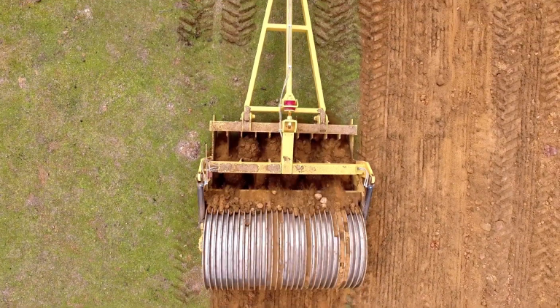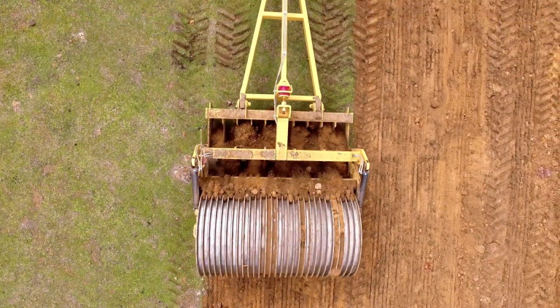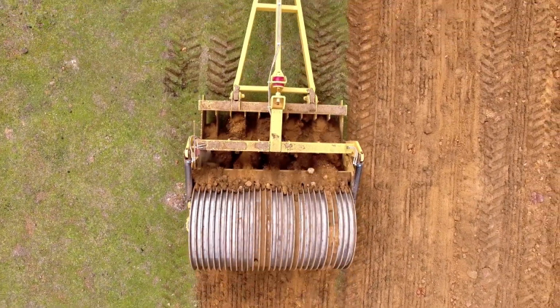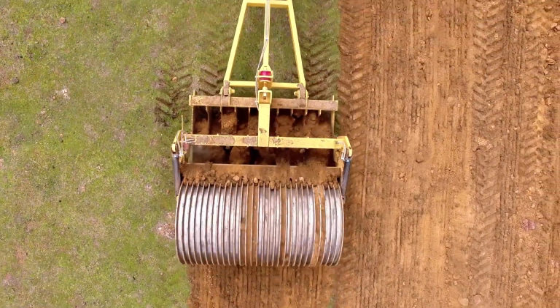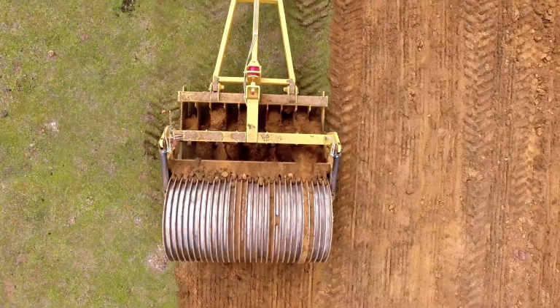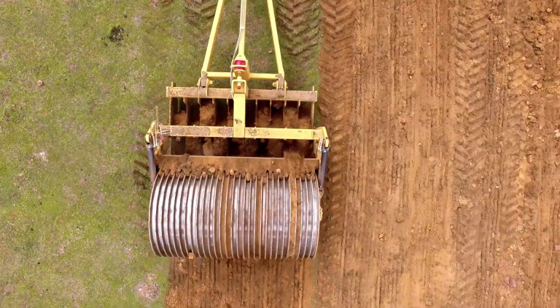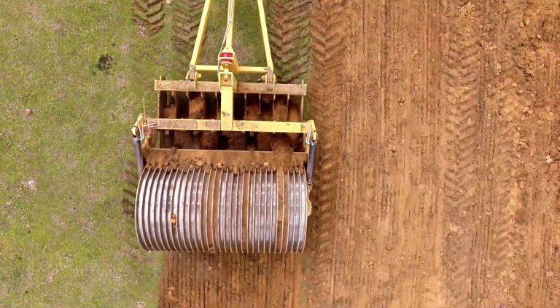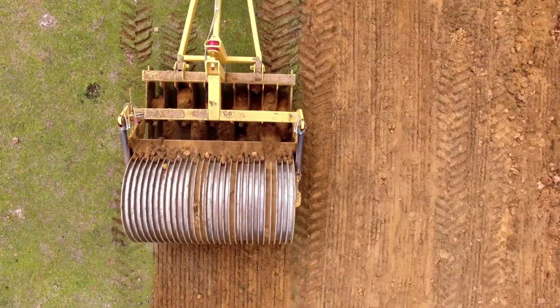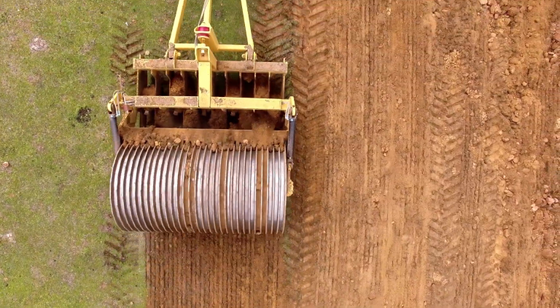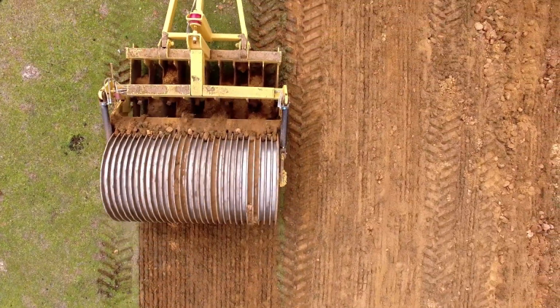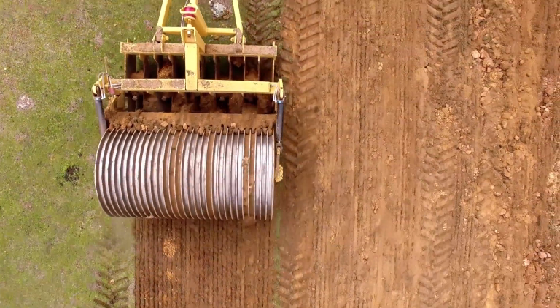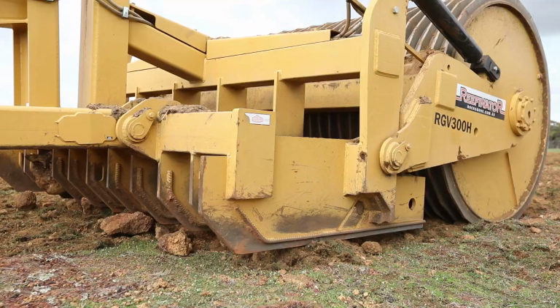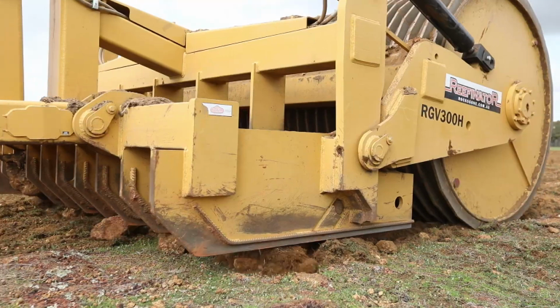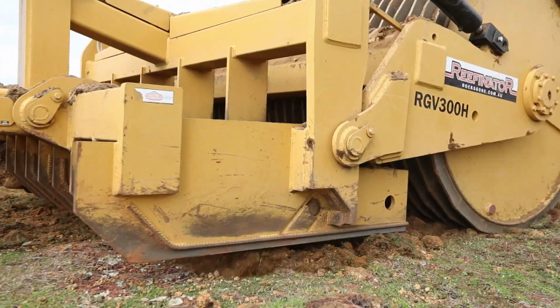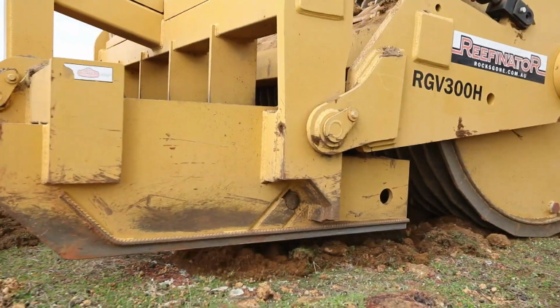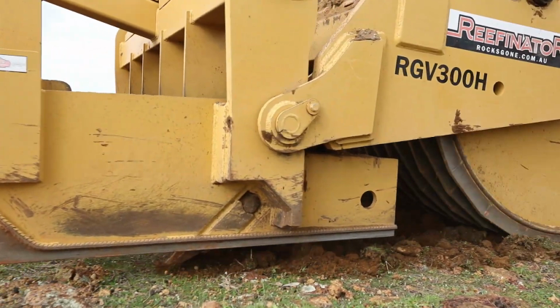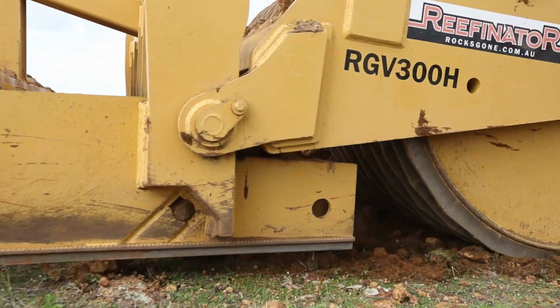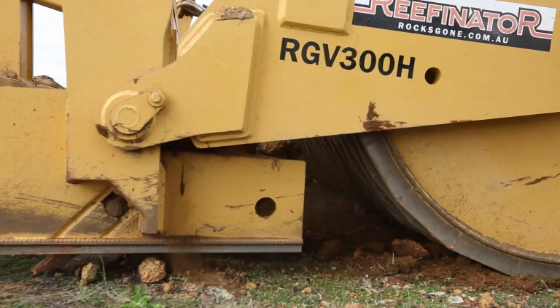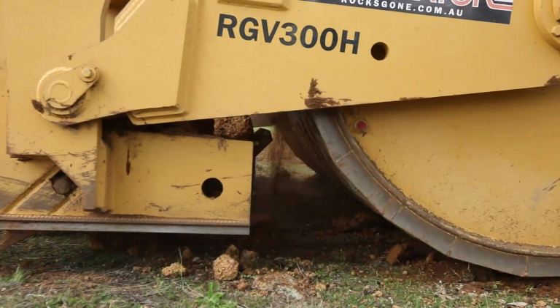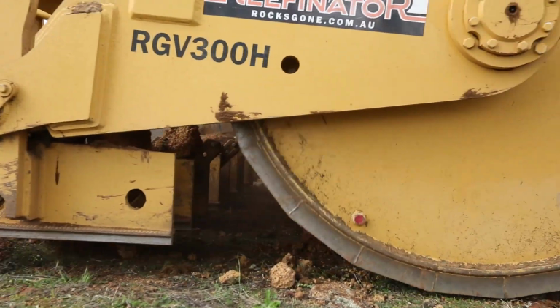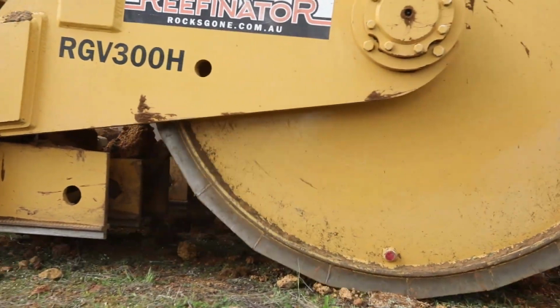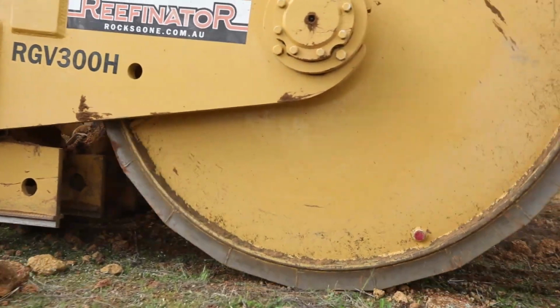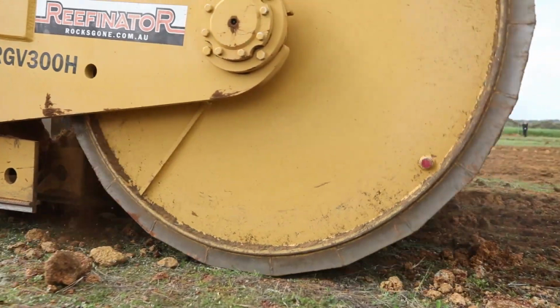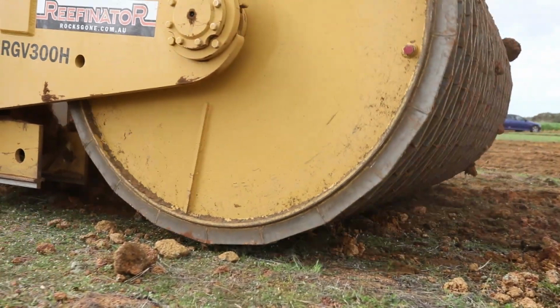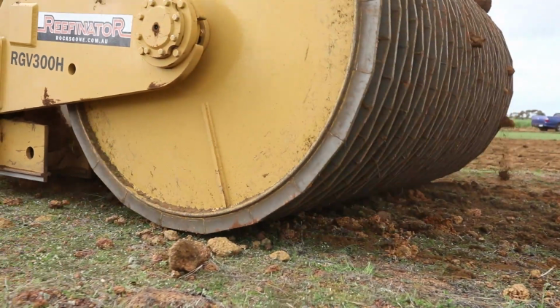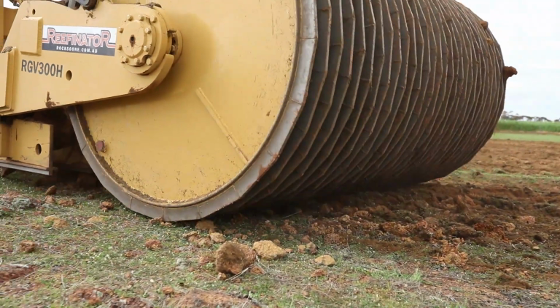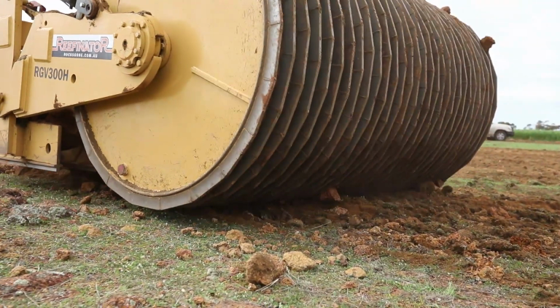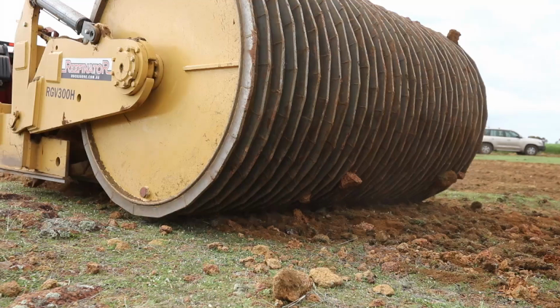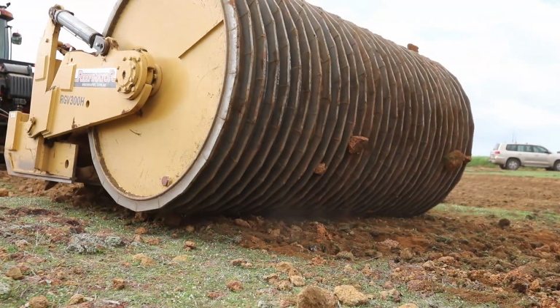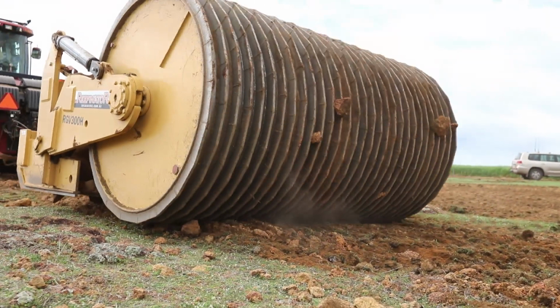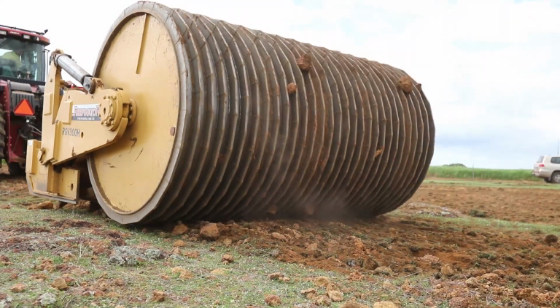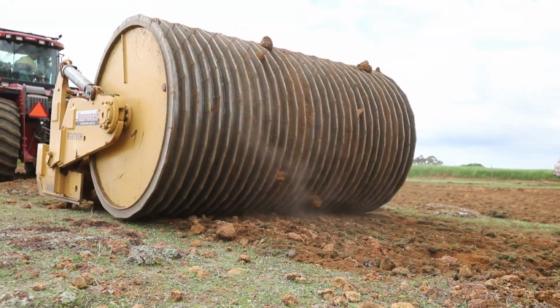The Reefanator is designed to just peel away at the rock, so it's a multi-pass high-speed machine. Fortunately, most of the laterite is actually quite thin — the cap — so two or three or four passes will get it to a nice farmable state.